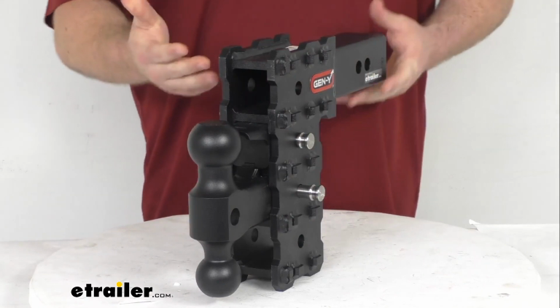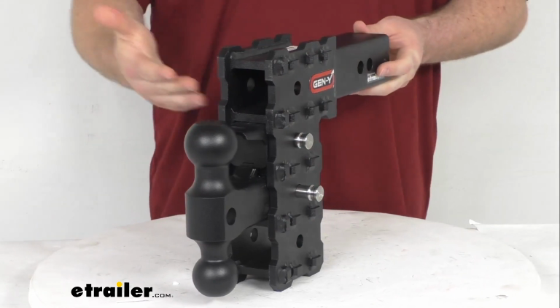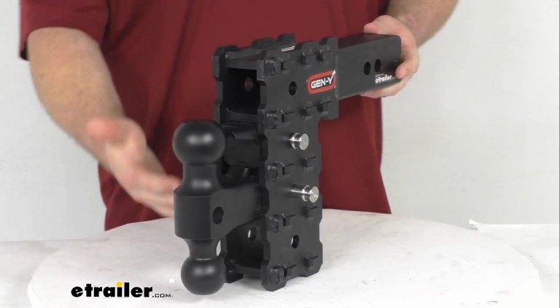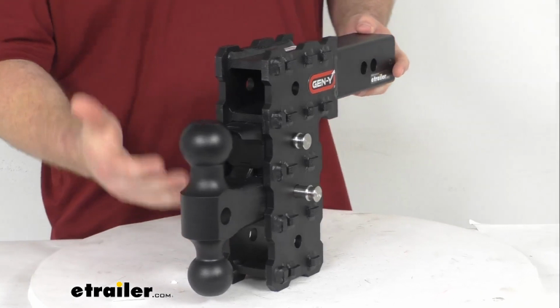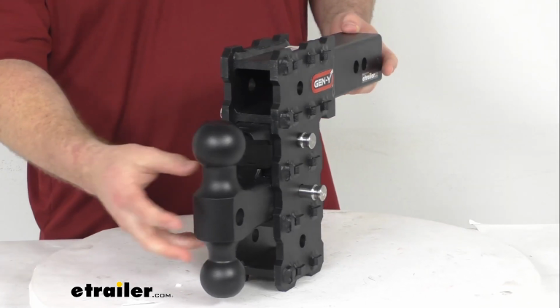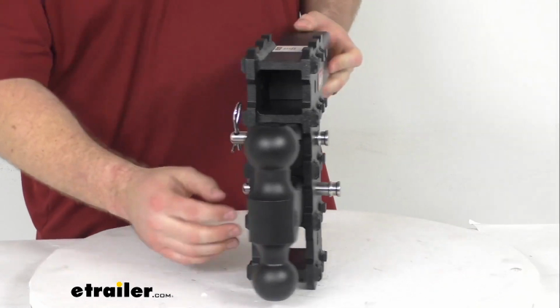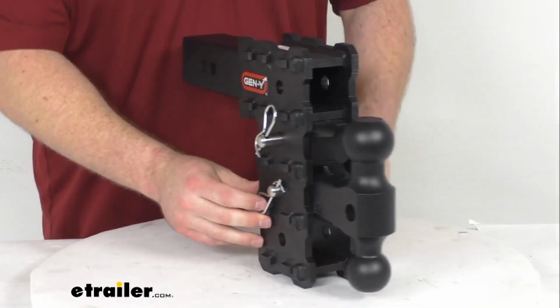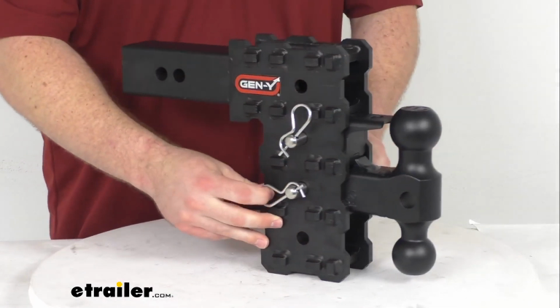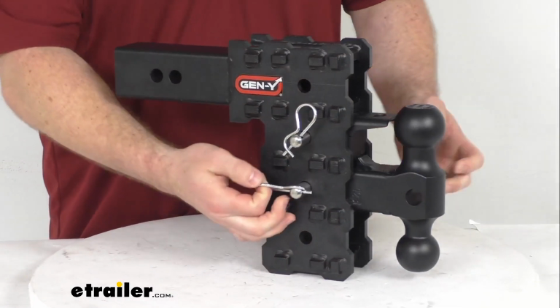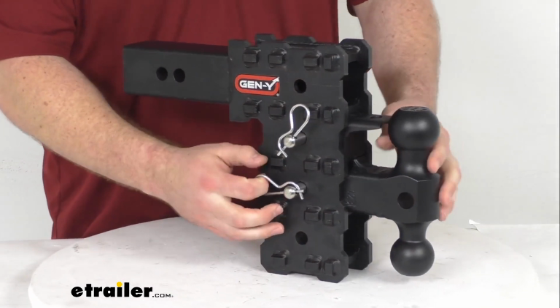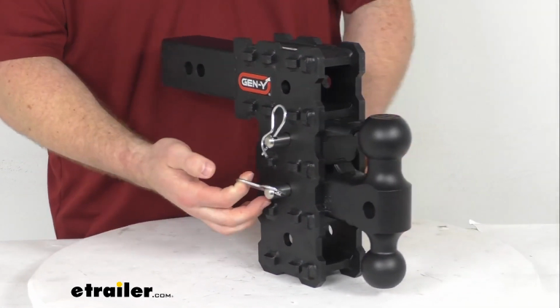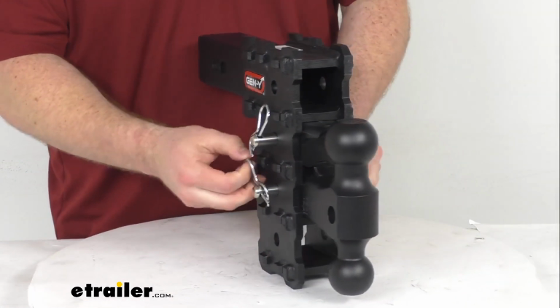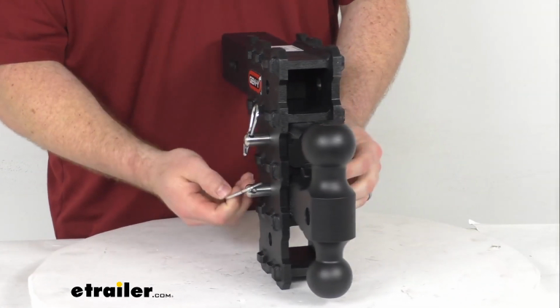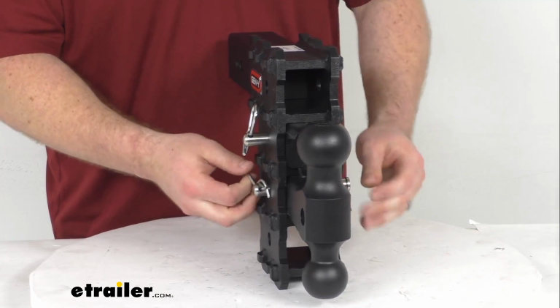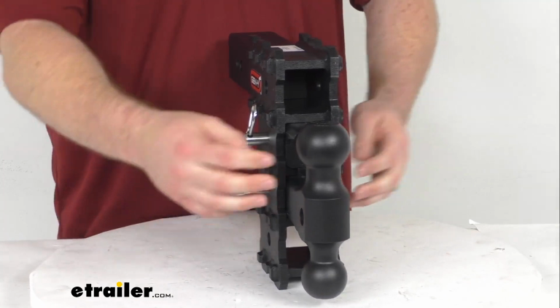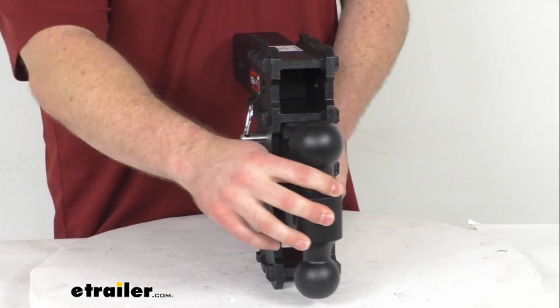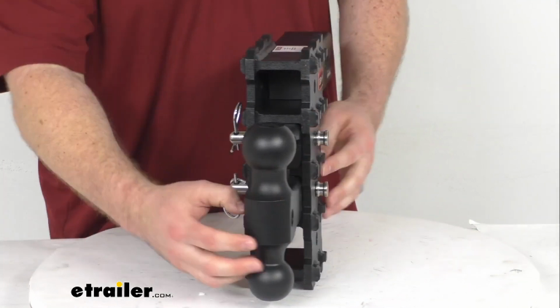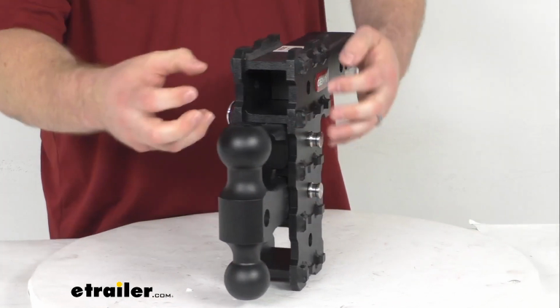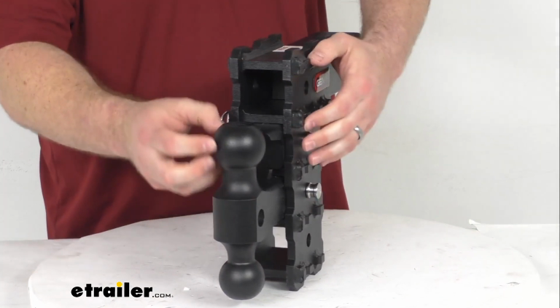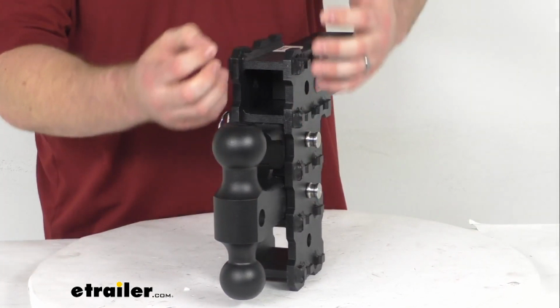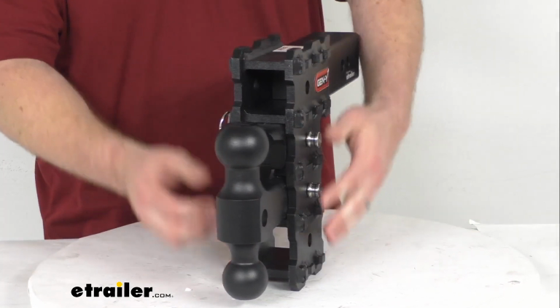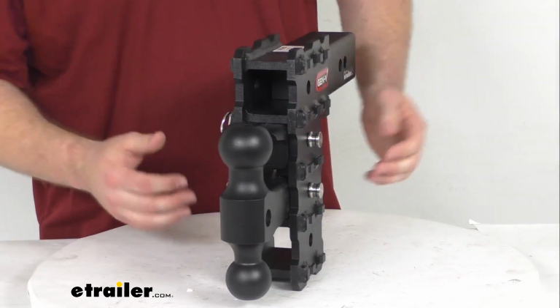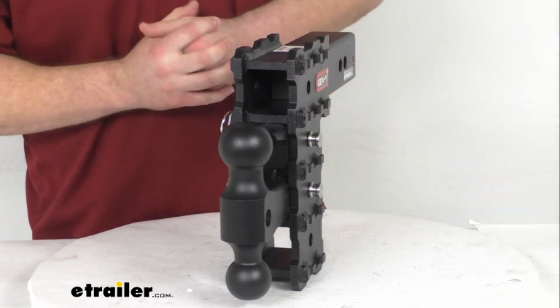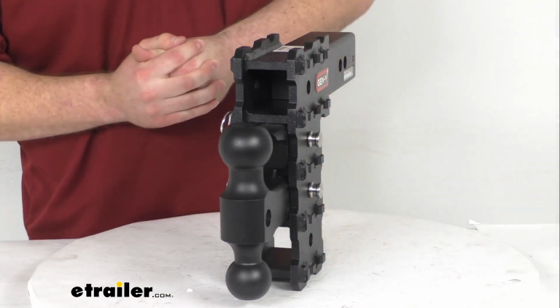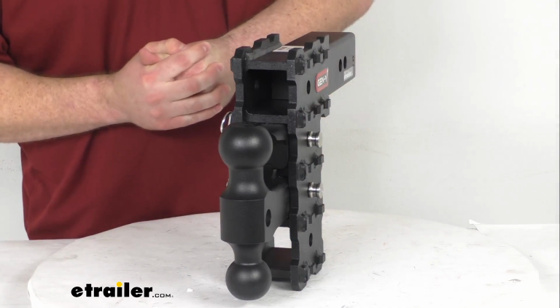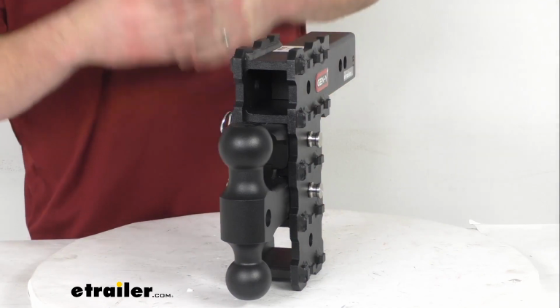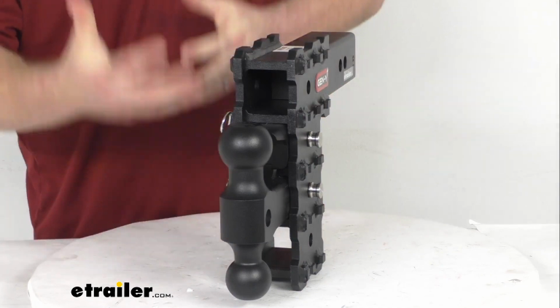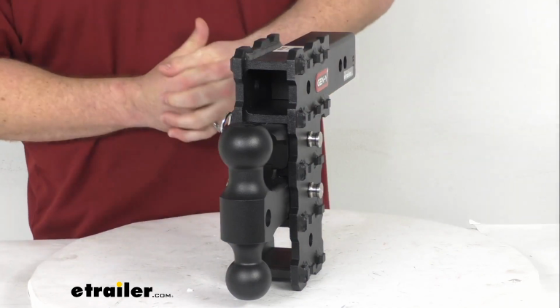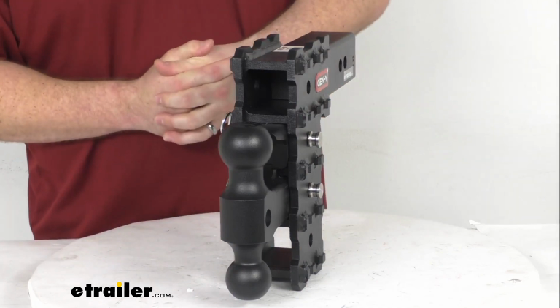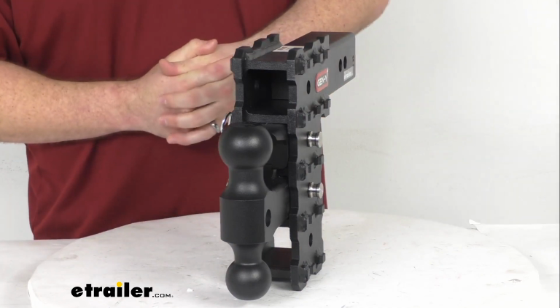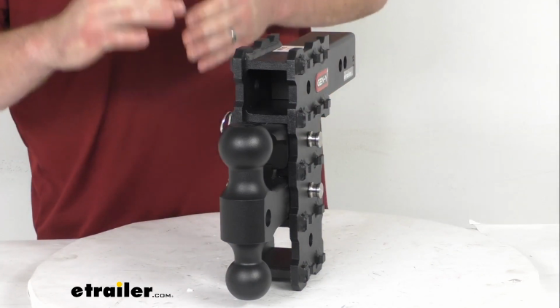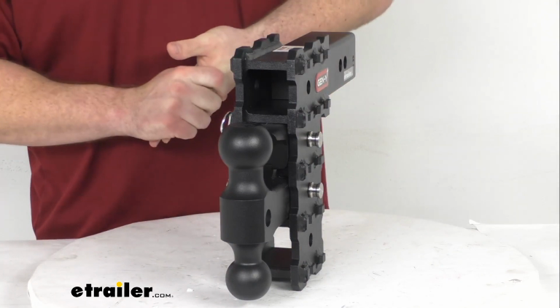This is going to give you quite a bit of adjustability, very simple to do. Just pull out the clip here and the pin and then you'll be able to move that ball to several different height settings to accommodate those different trailers' ride heights.